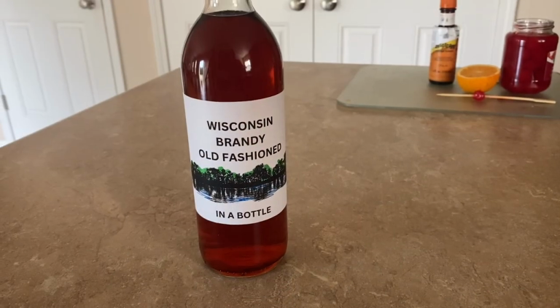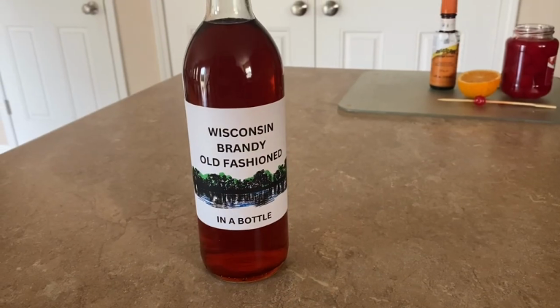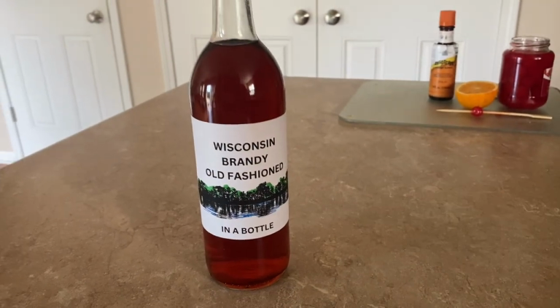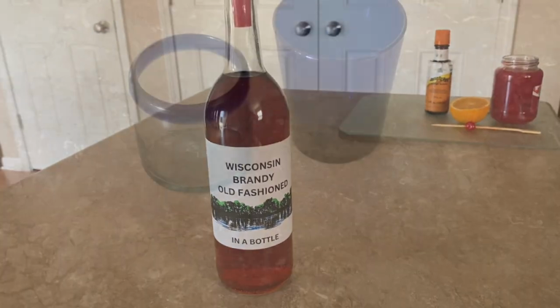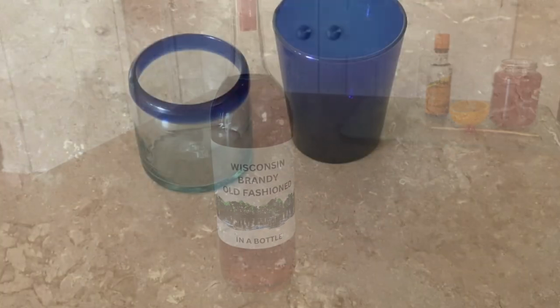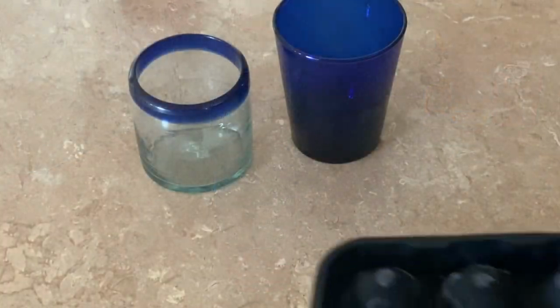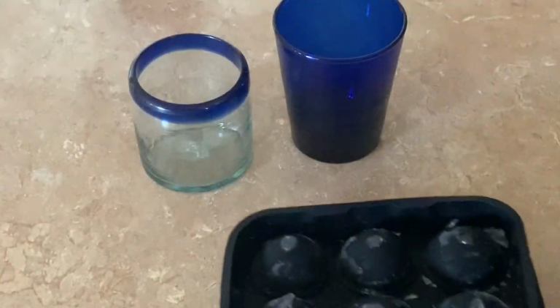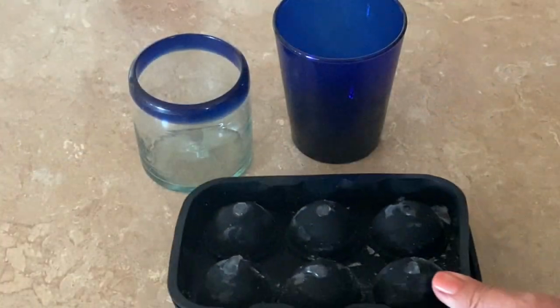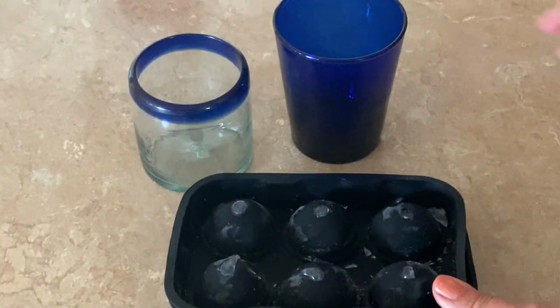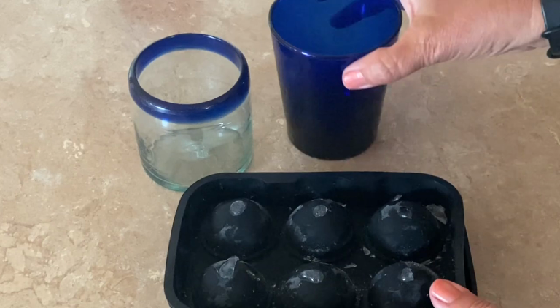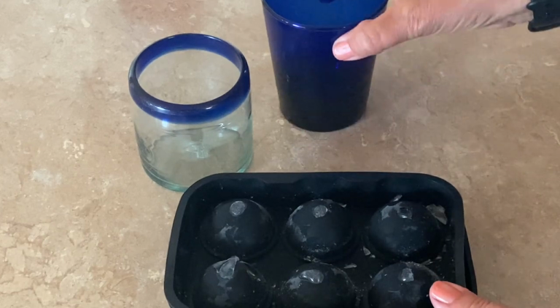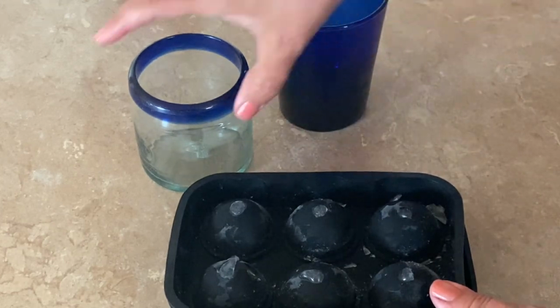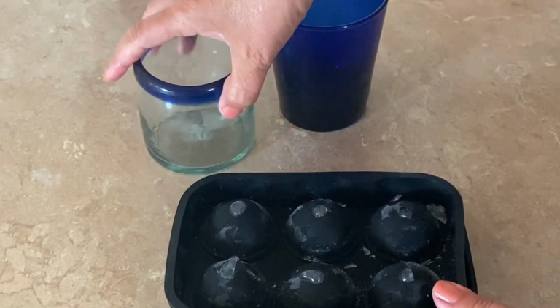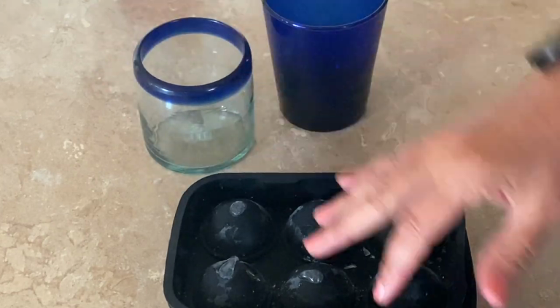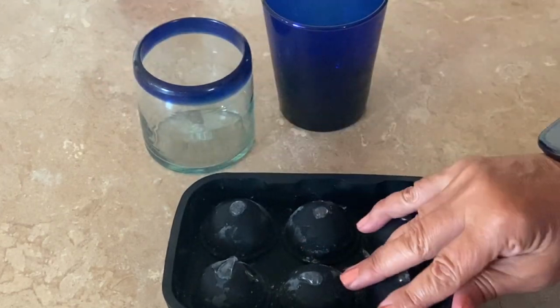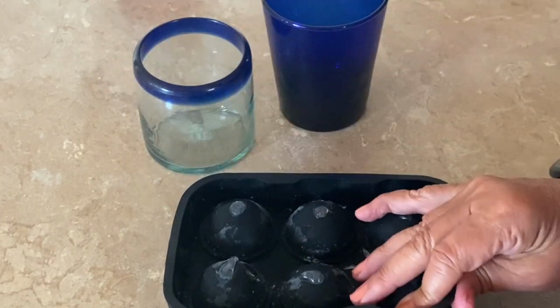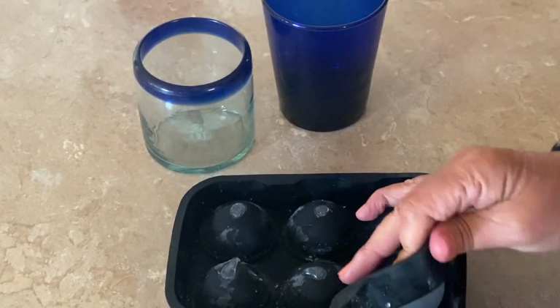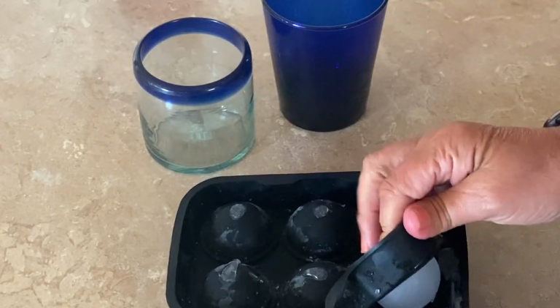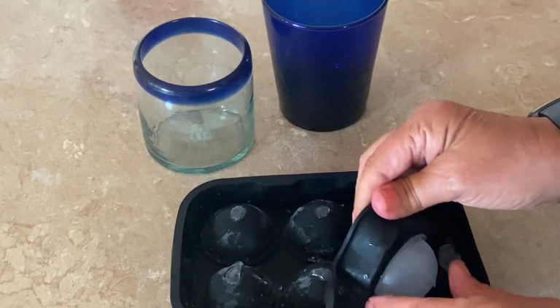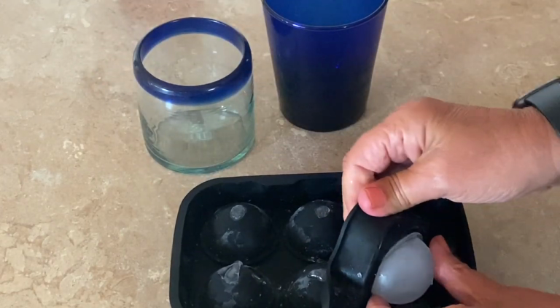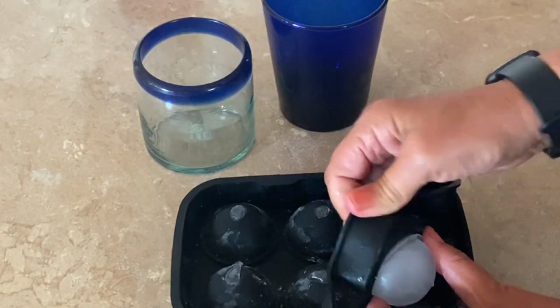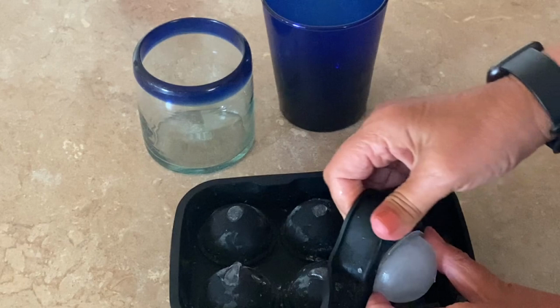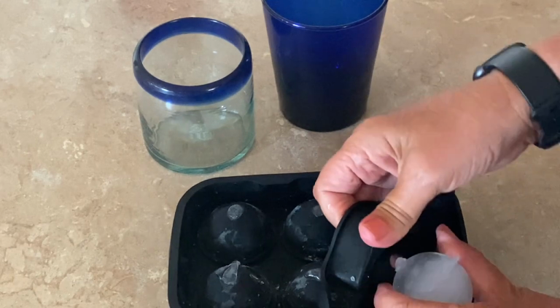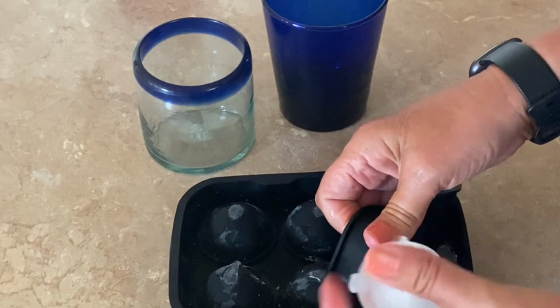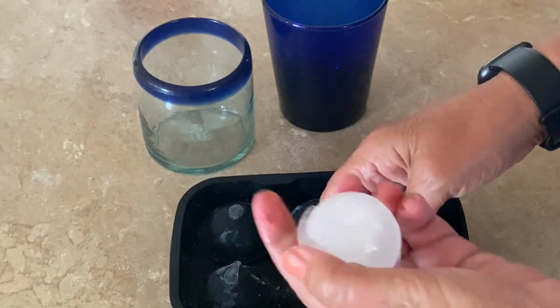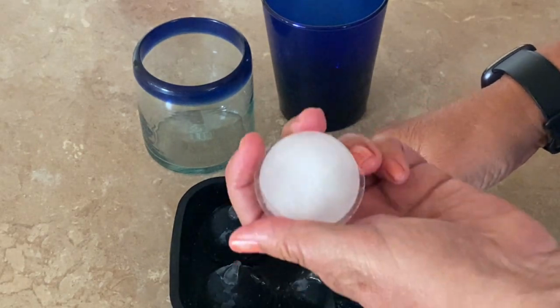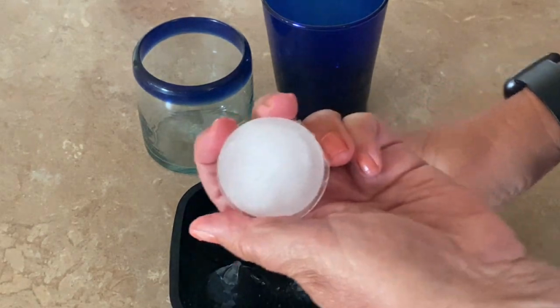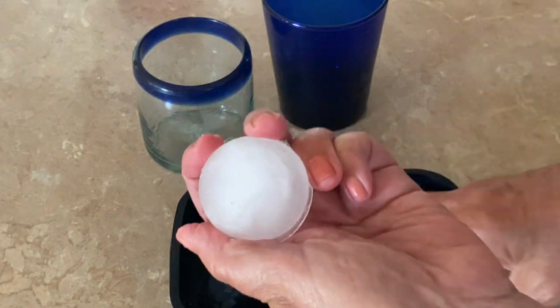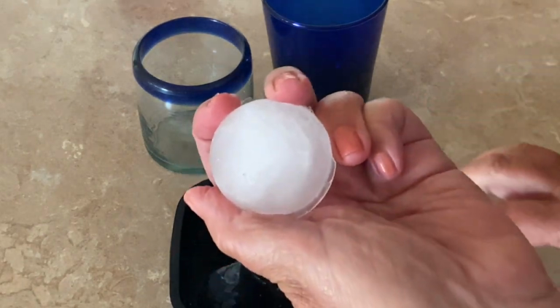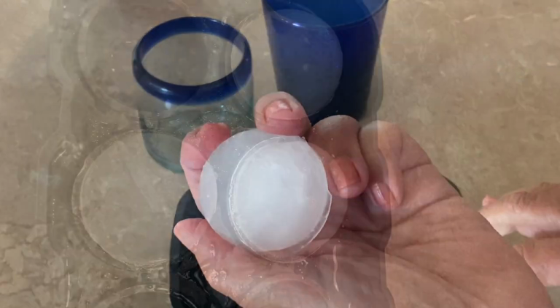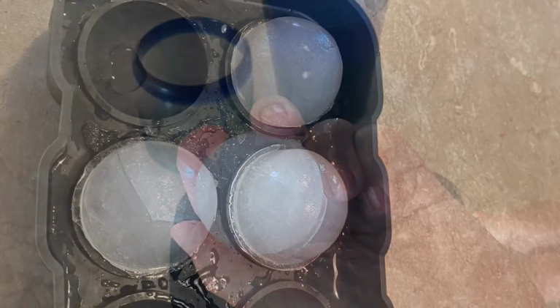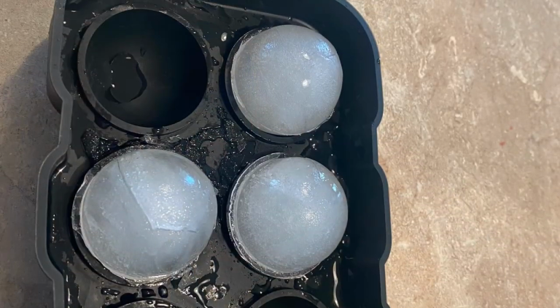I love this ball-shaped ice cube tray. You can use regular ice cubes too, but if you want the ball-shaped ice cubes, I can post a link to that and the orange bitters in the description box below.